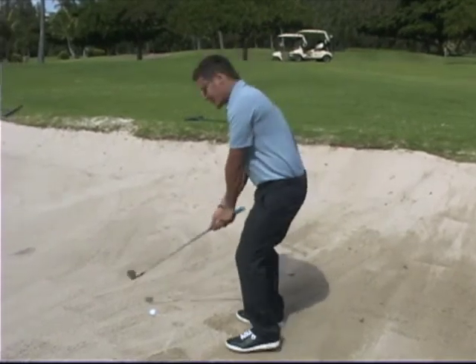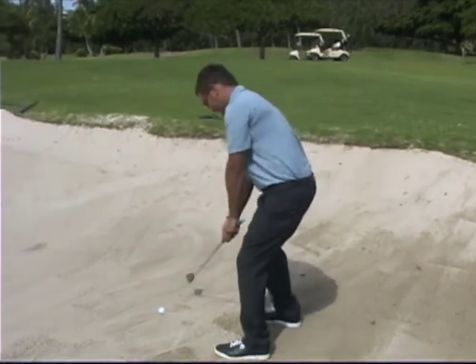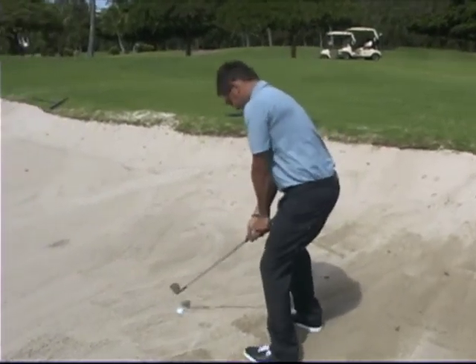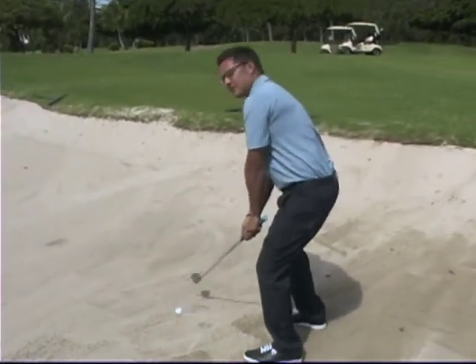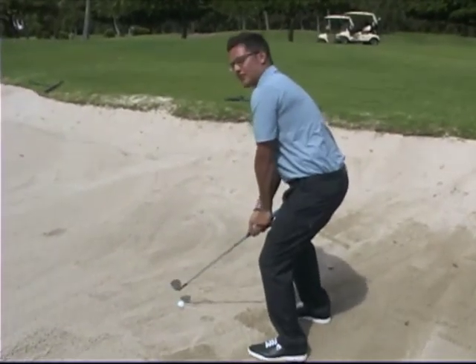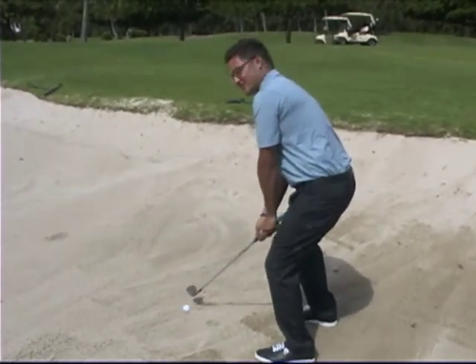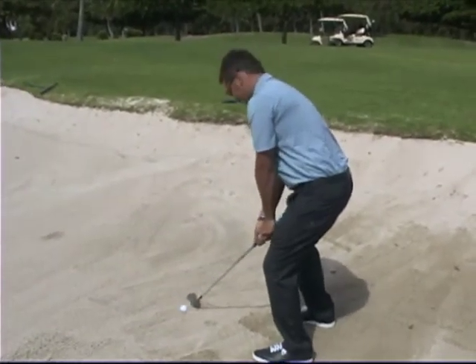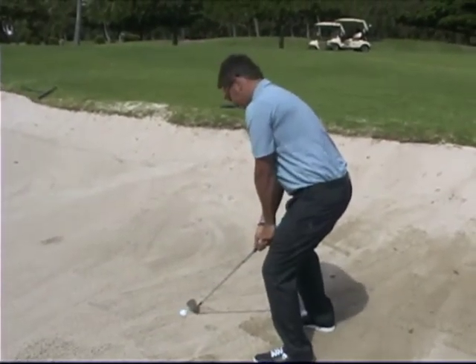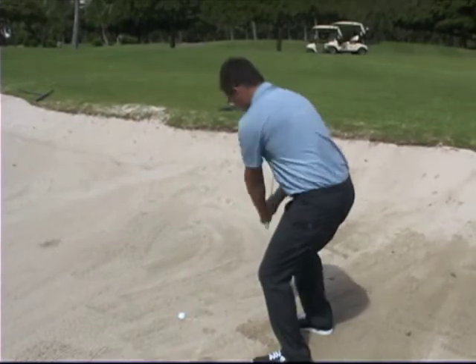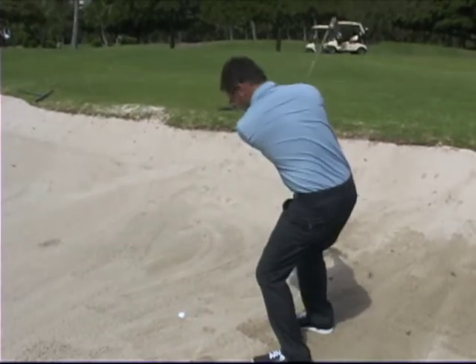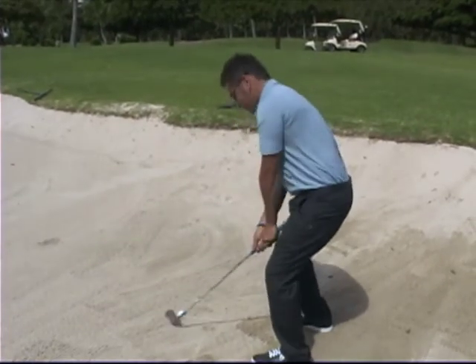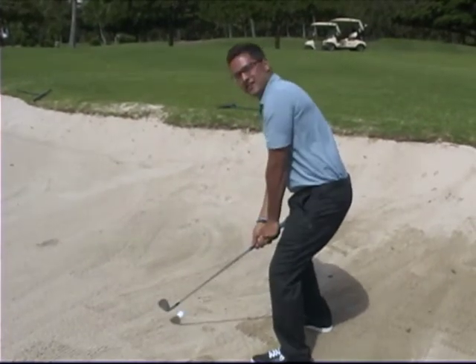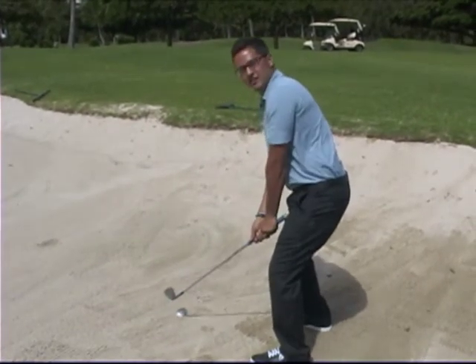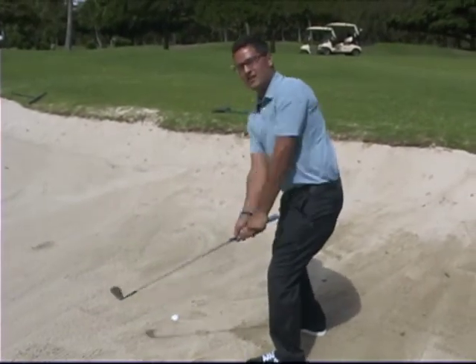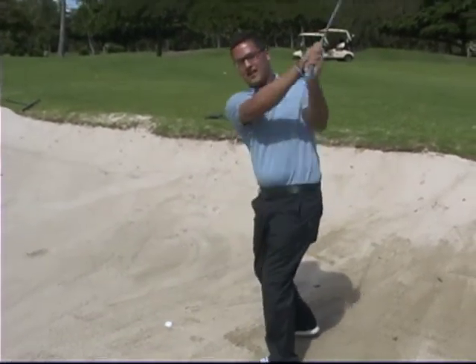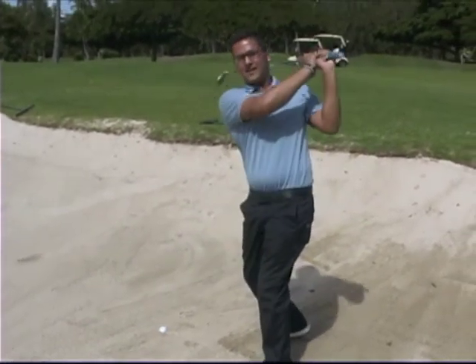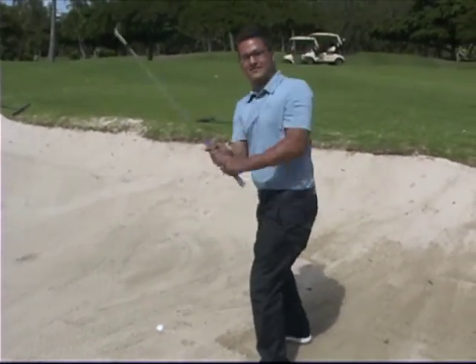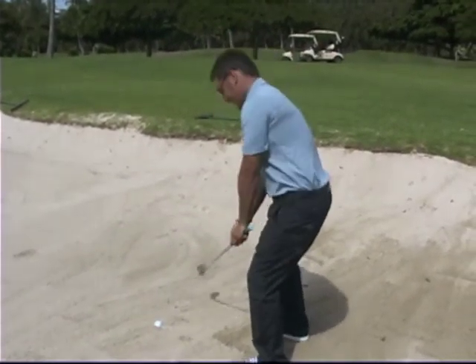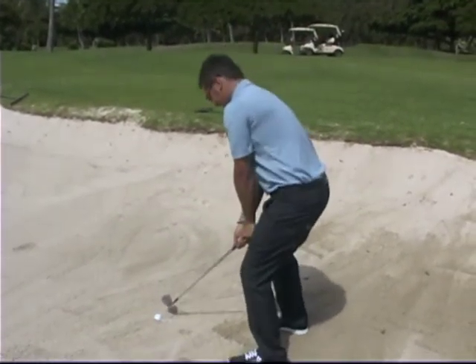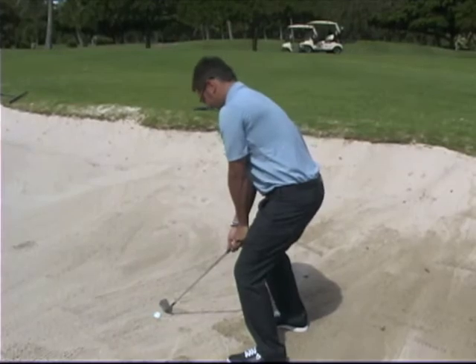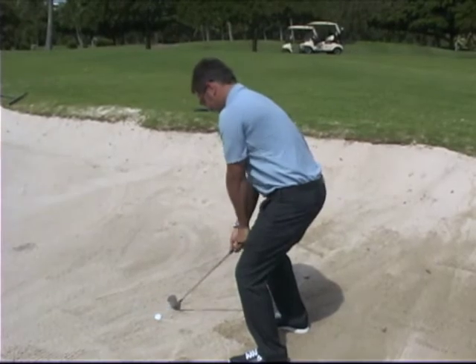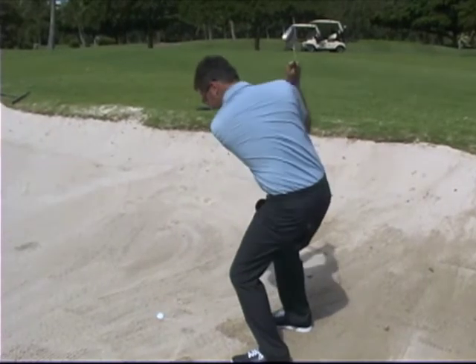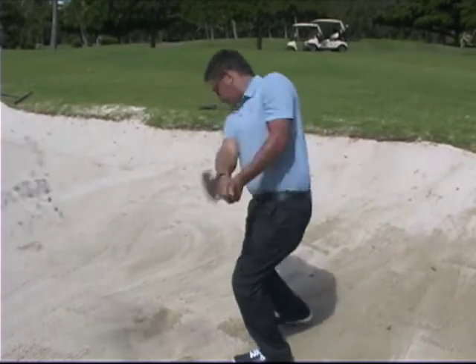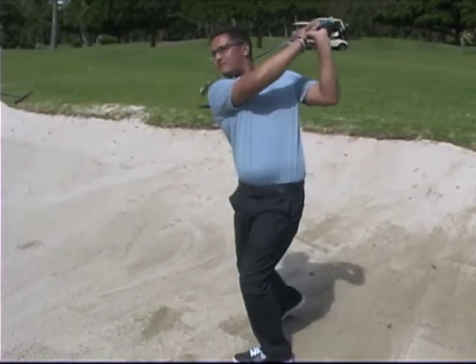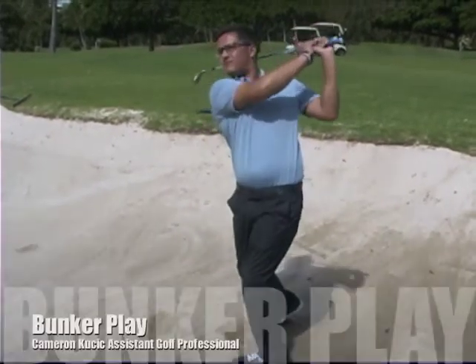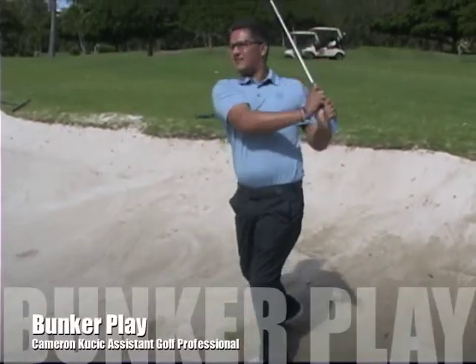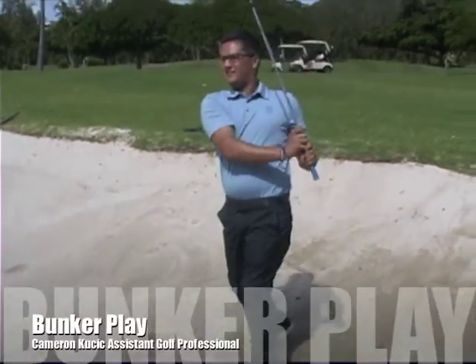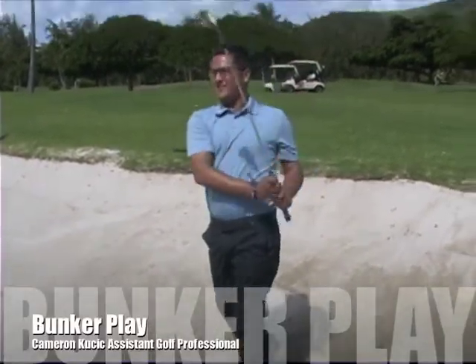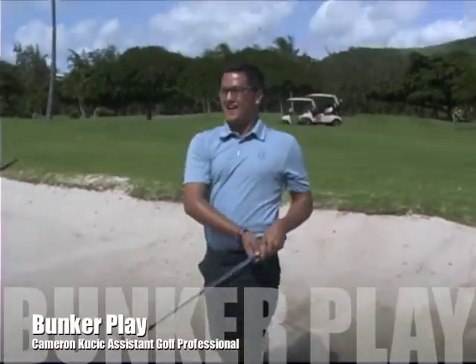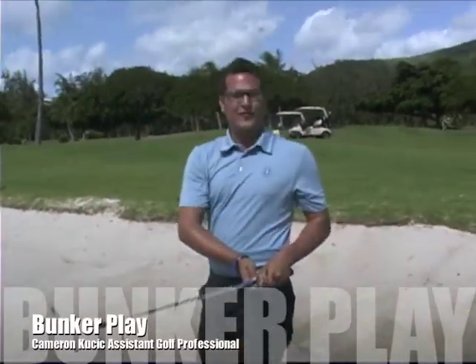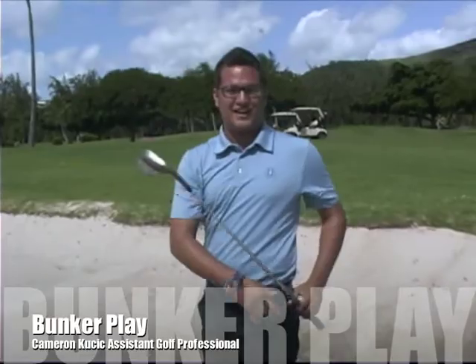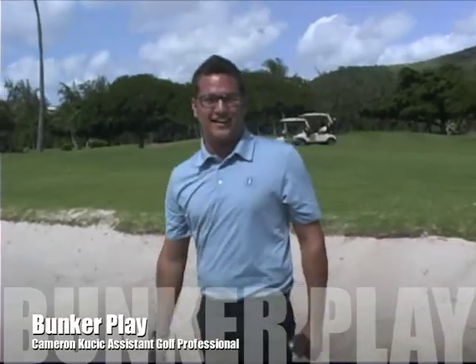So we're going to set up, put the ball in the front of our stance, get the hands up nice and high, back down into the ball, and get our hands up high again — just like this. And hopefully that gets you out of the buried lie.